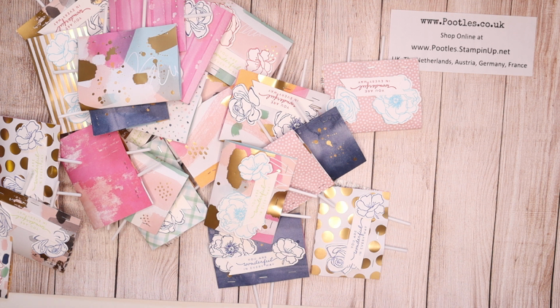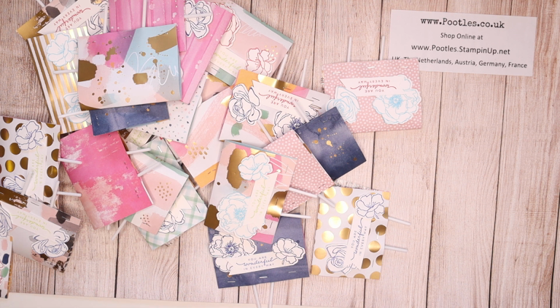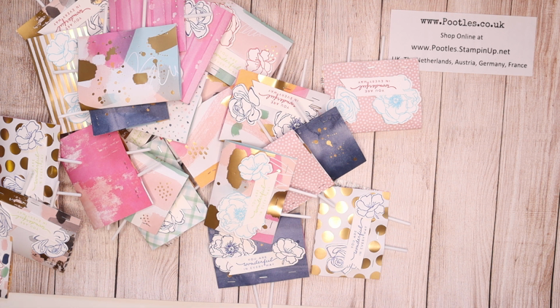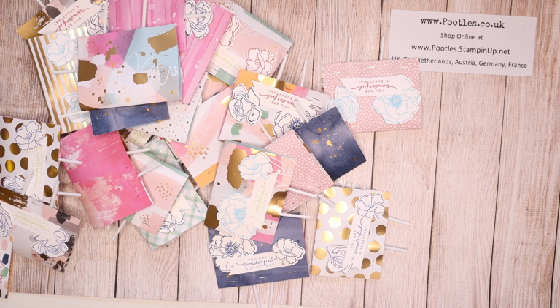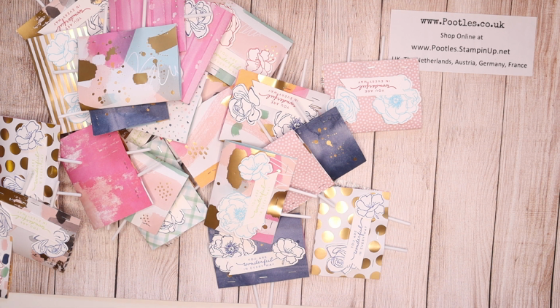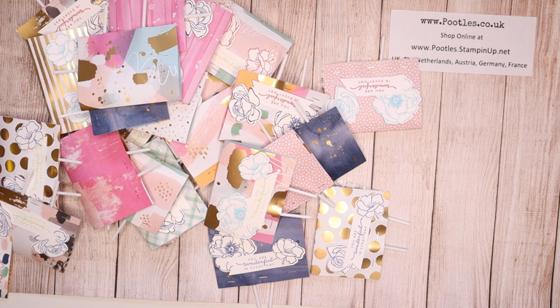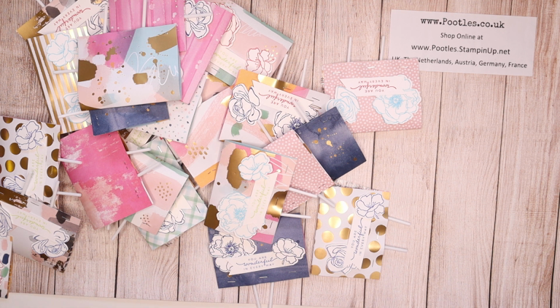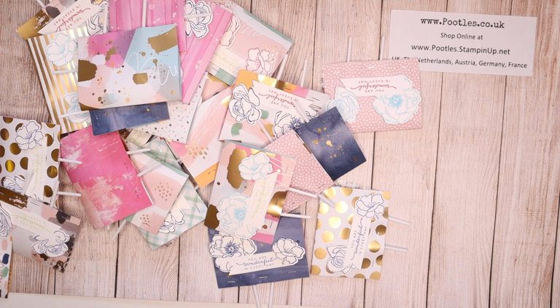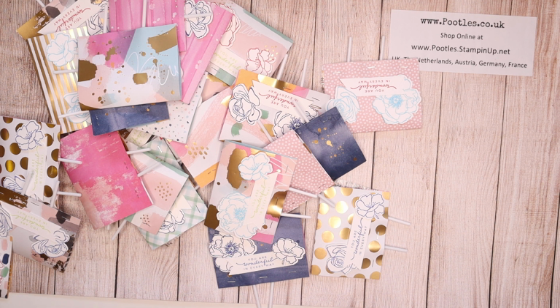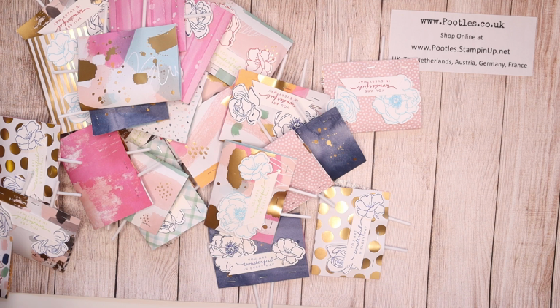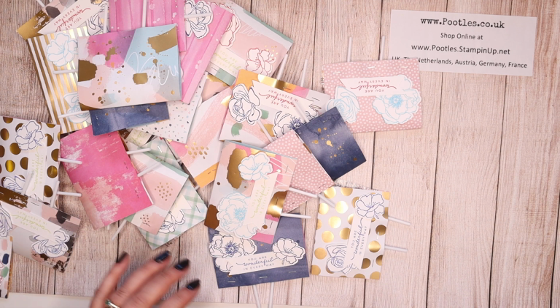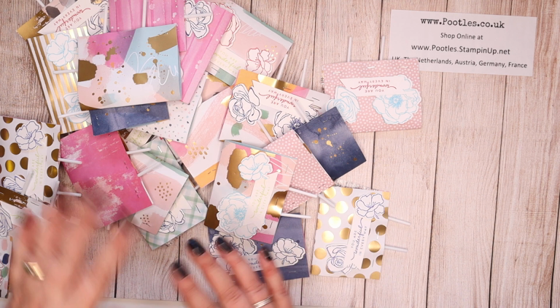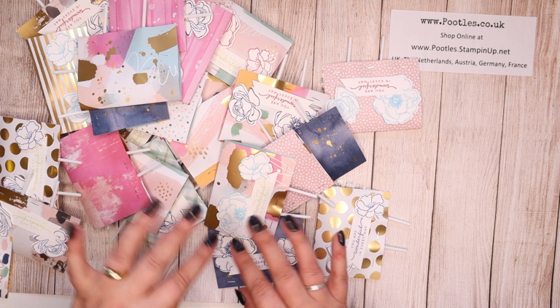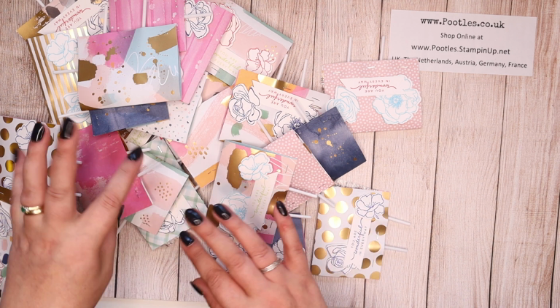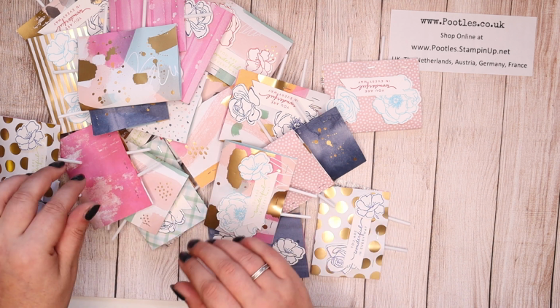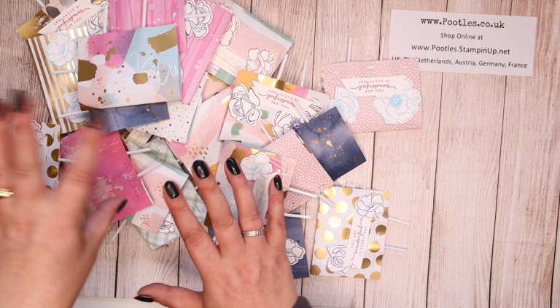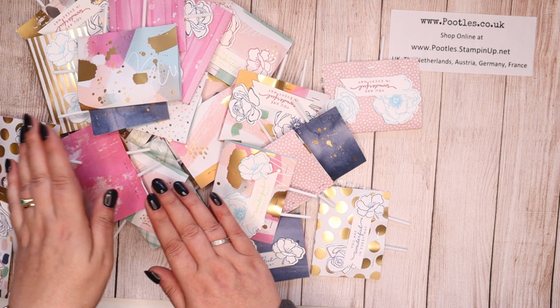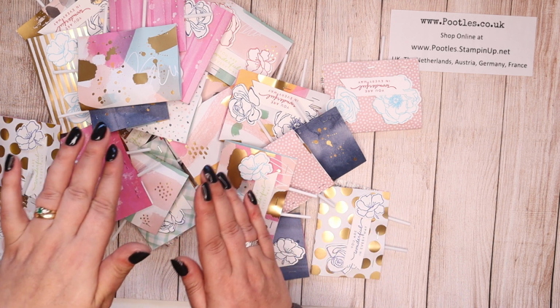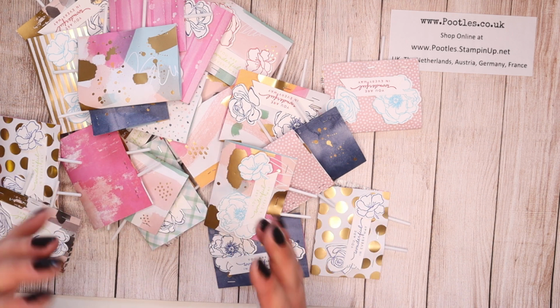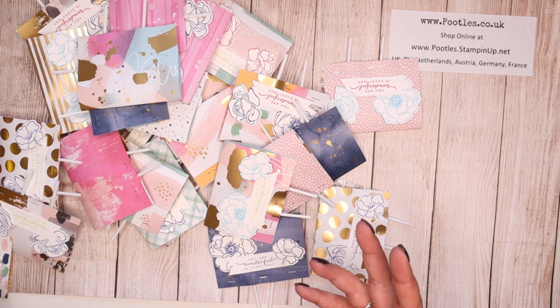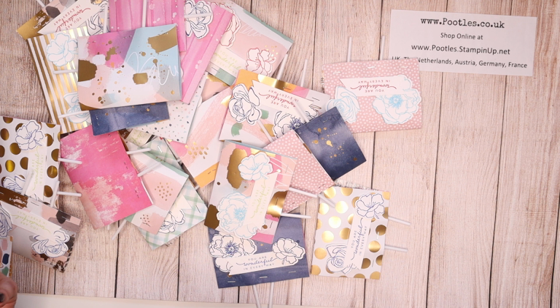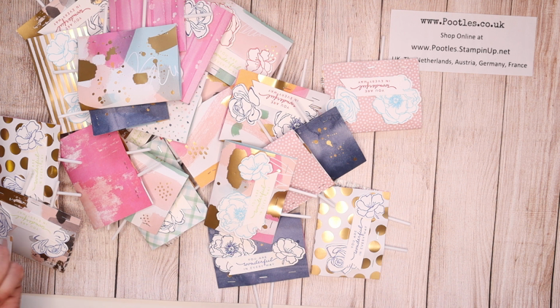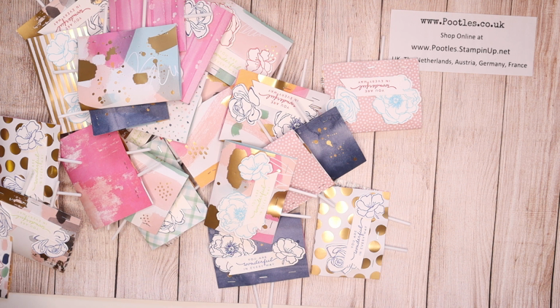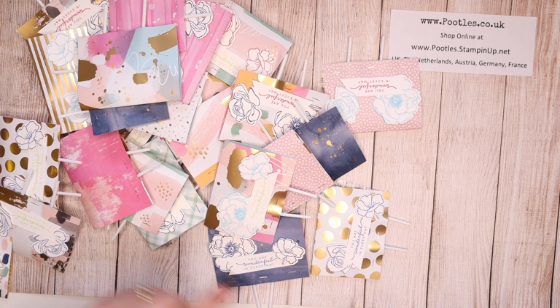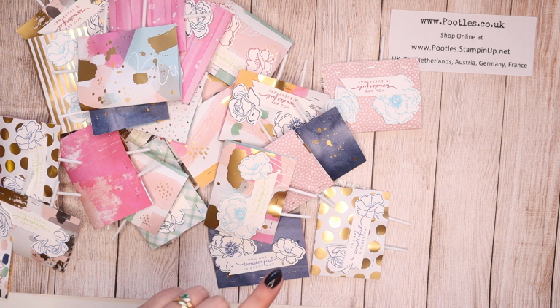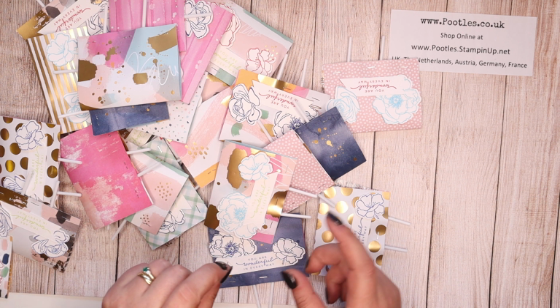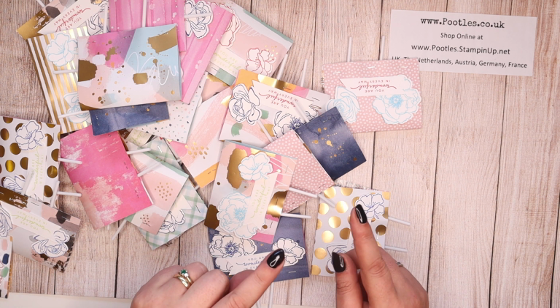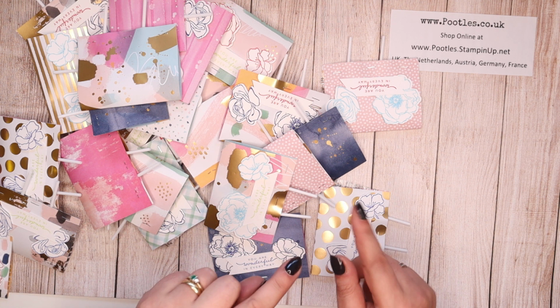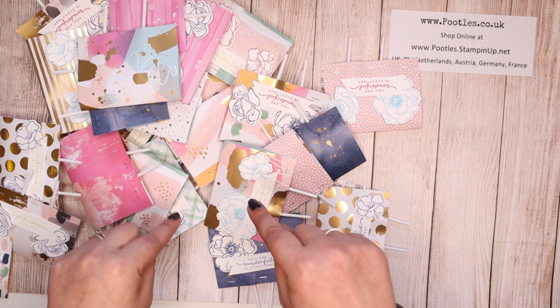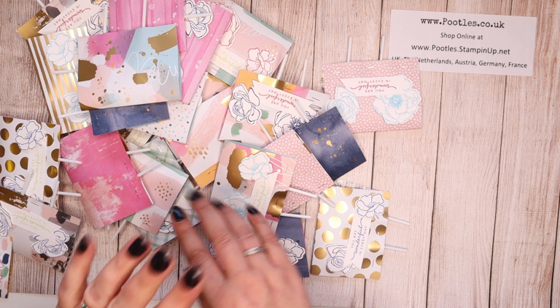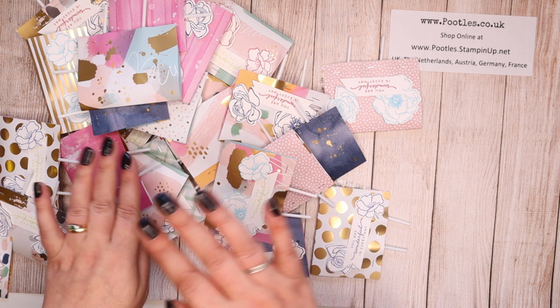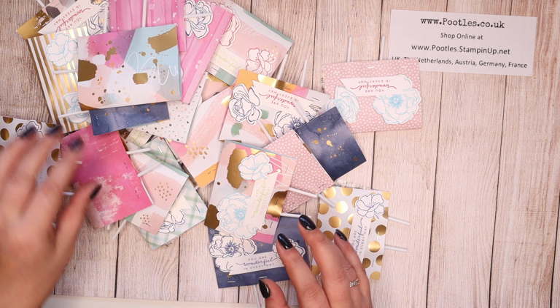Oliver joined me in making our treats this month again and we decided to mix a little bit of spring/summer from a catalogue that is finishing this month and also the annual catalogue that is starting this month. So we've got a bit of old and new.